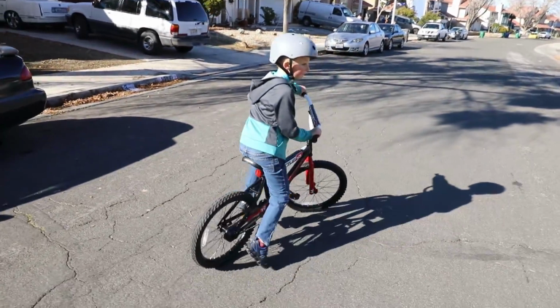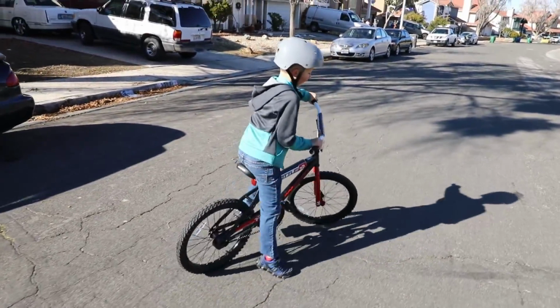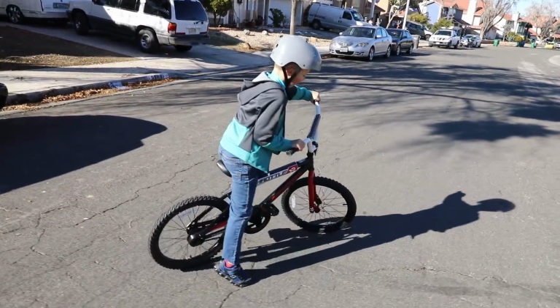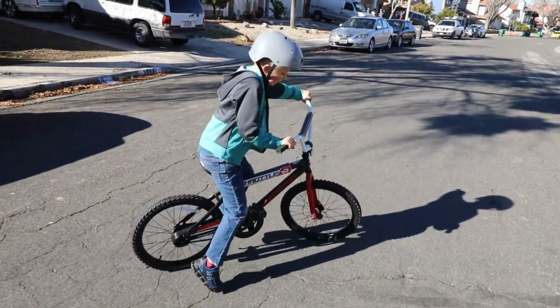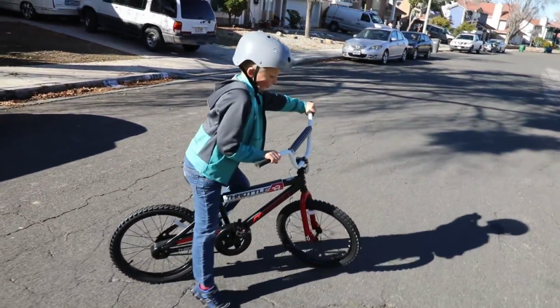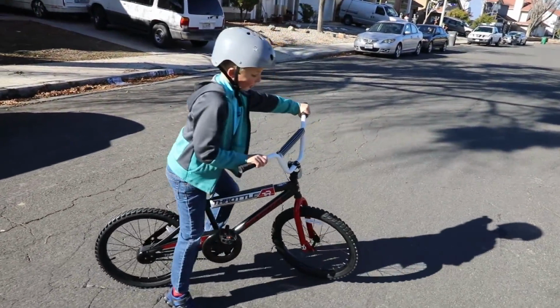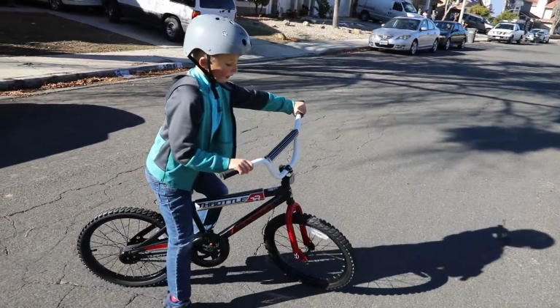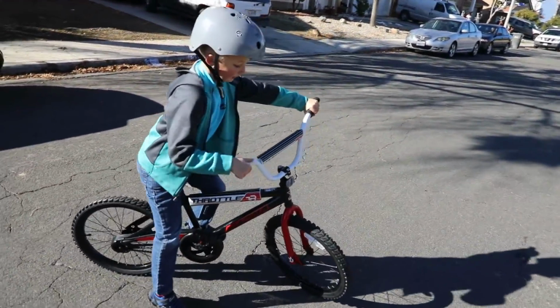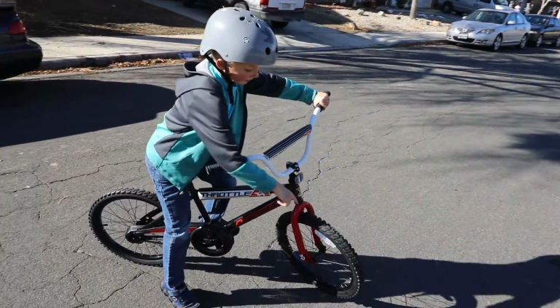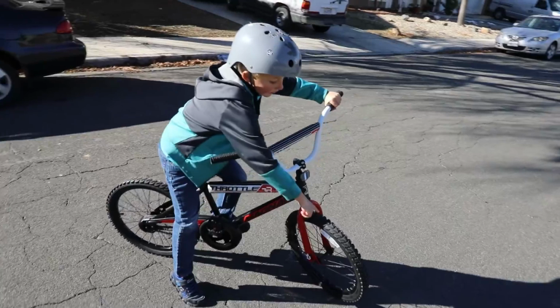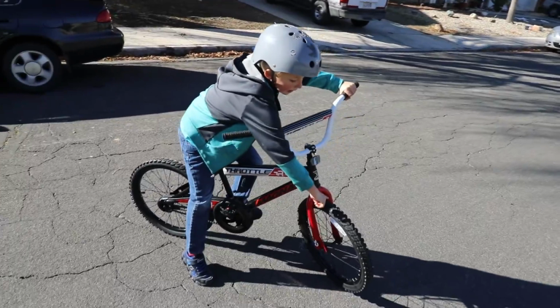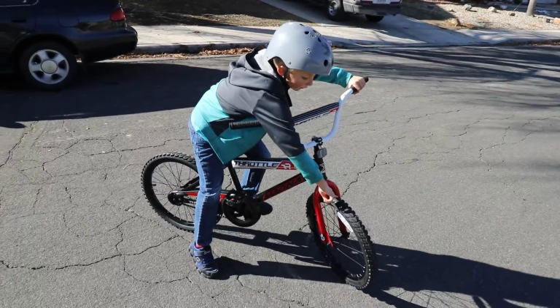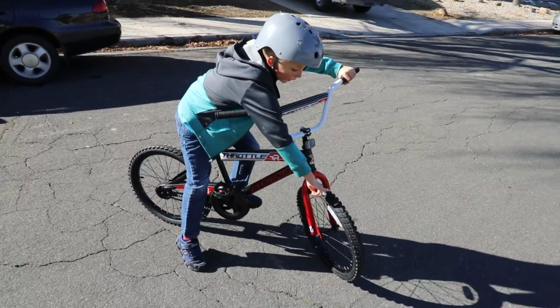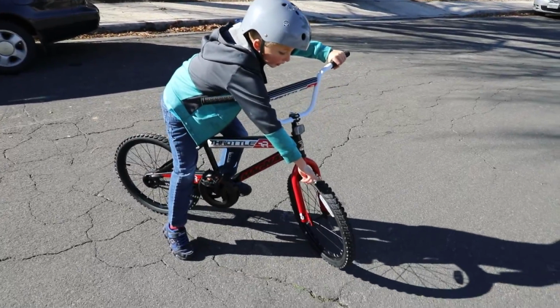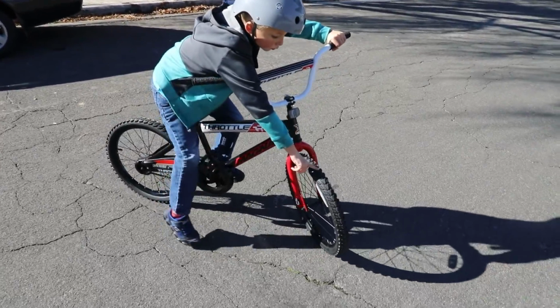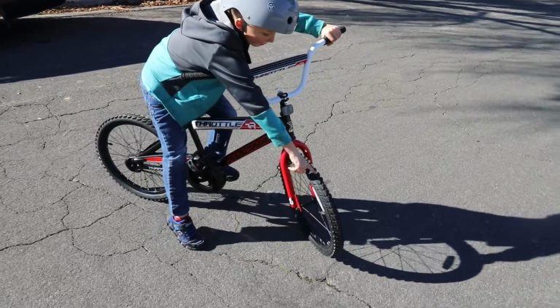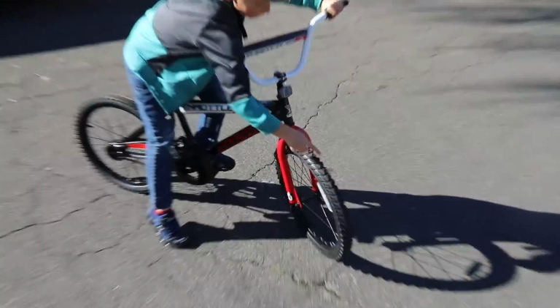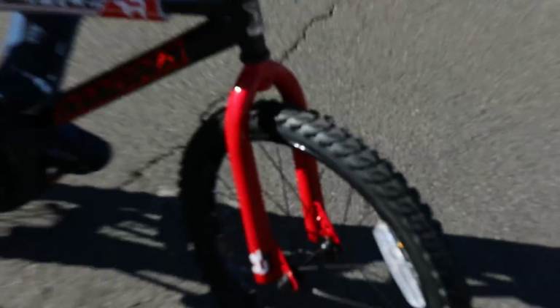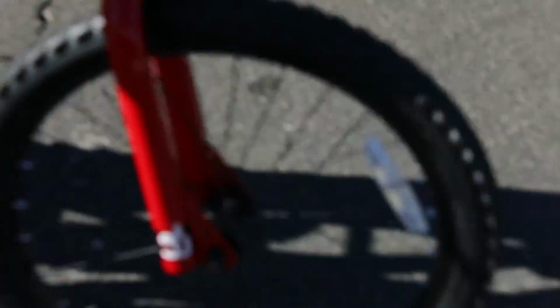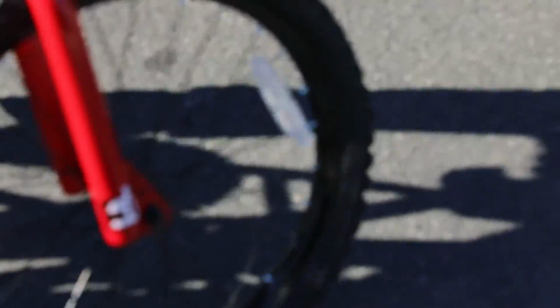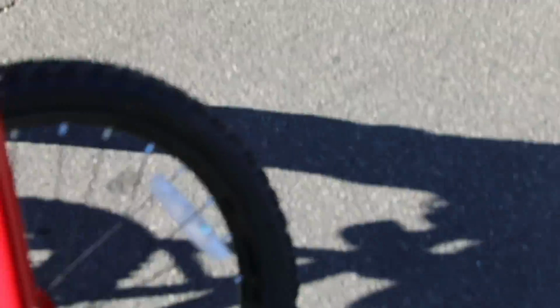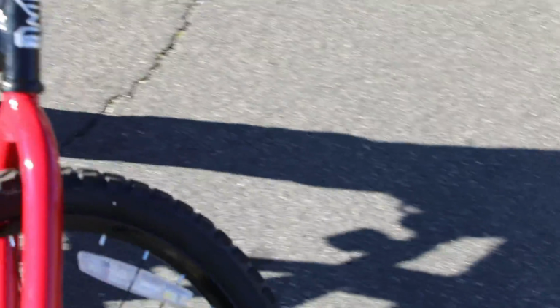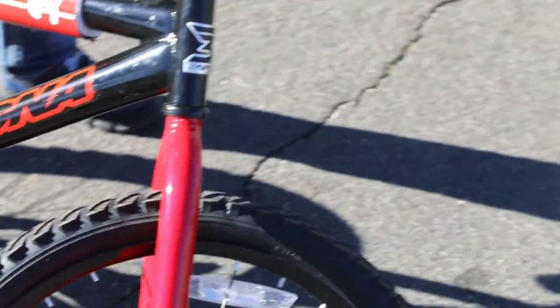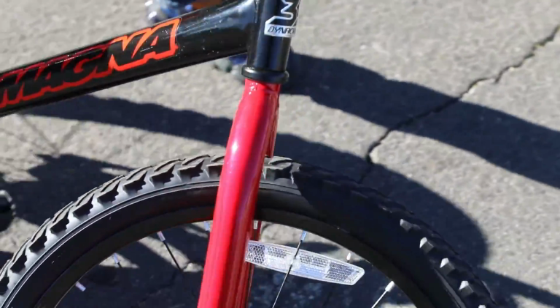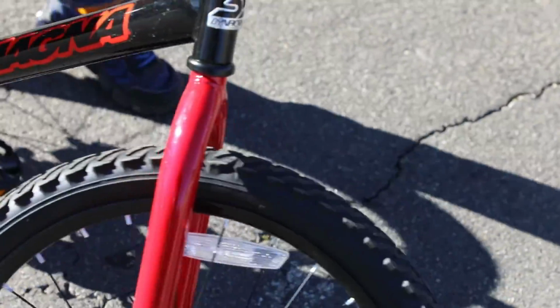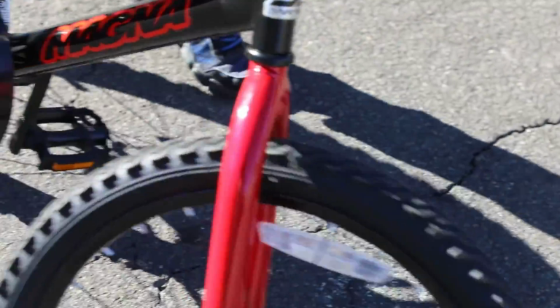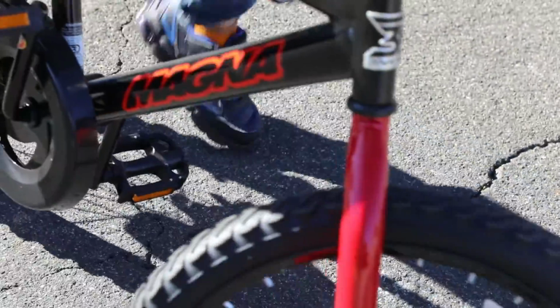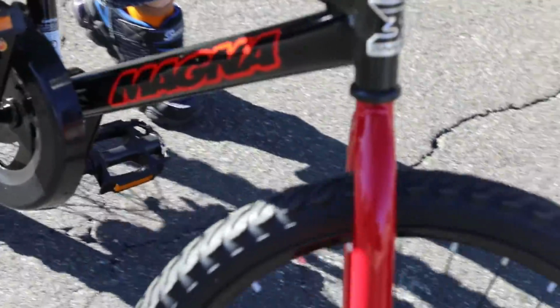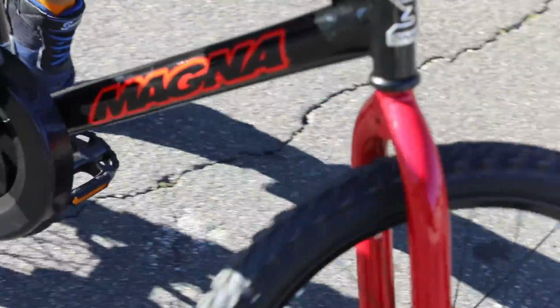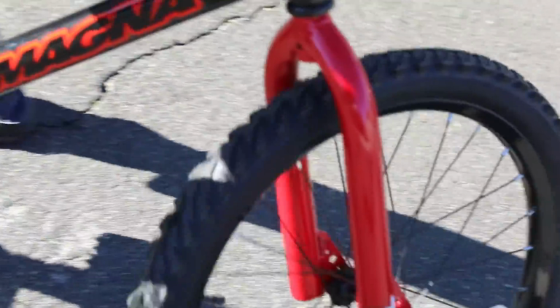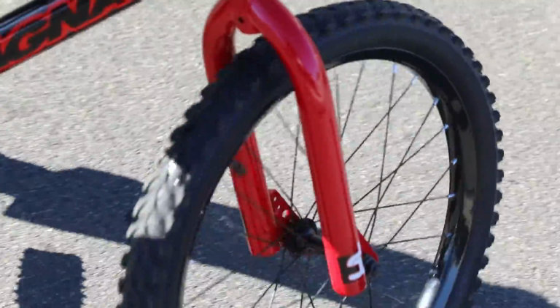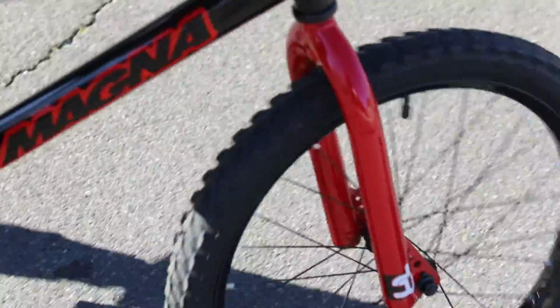And it's fast. Very fast. Look at the wheels — they have really good grip on stuff.